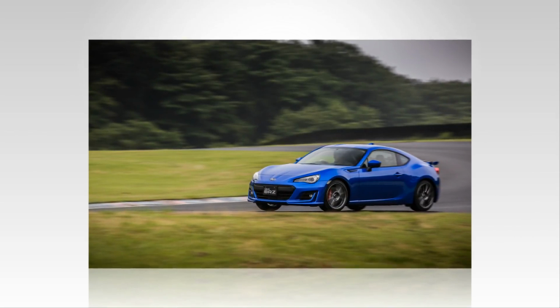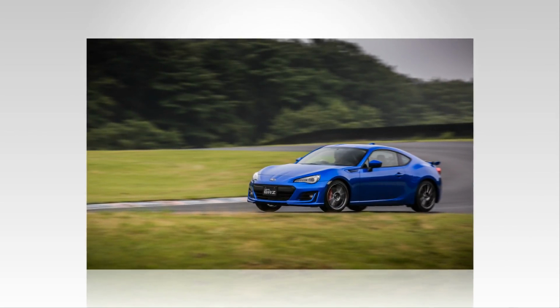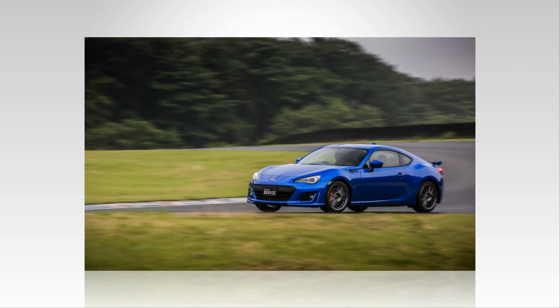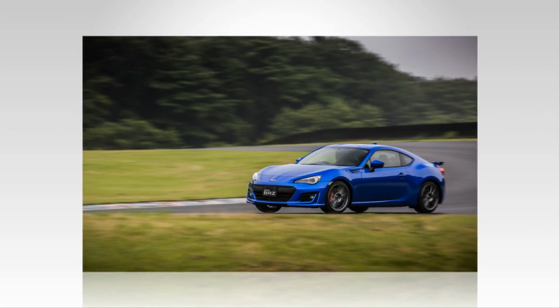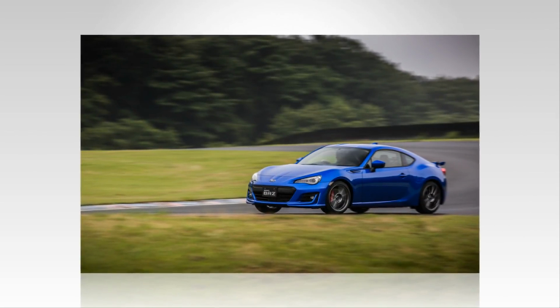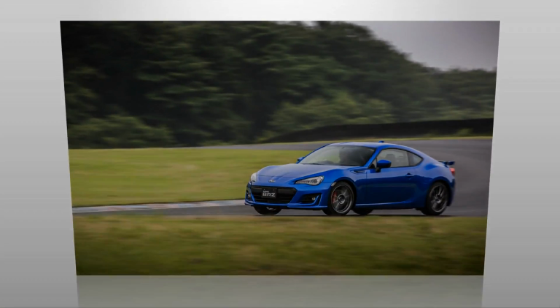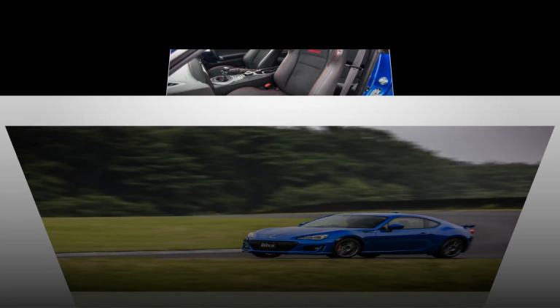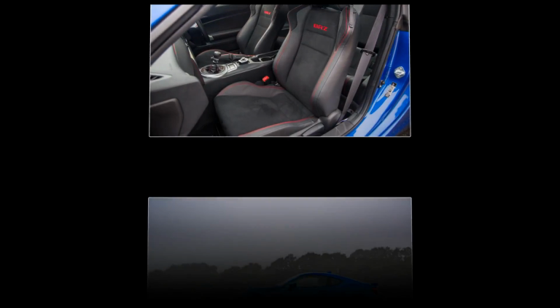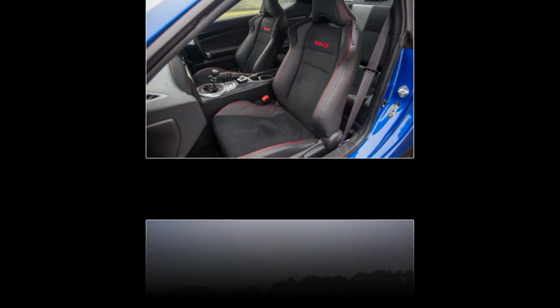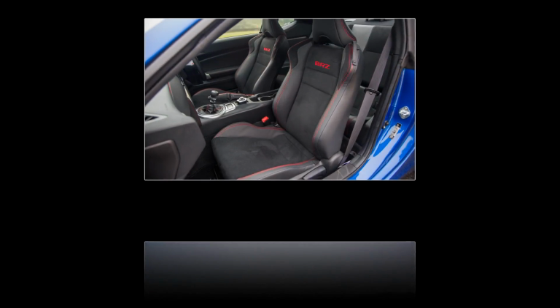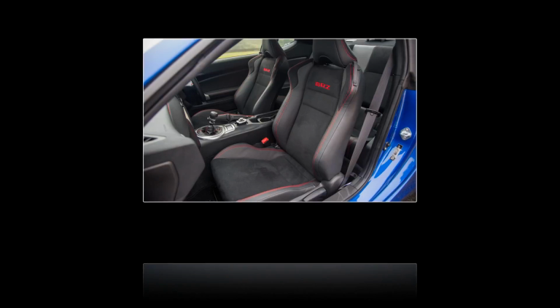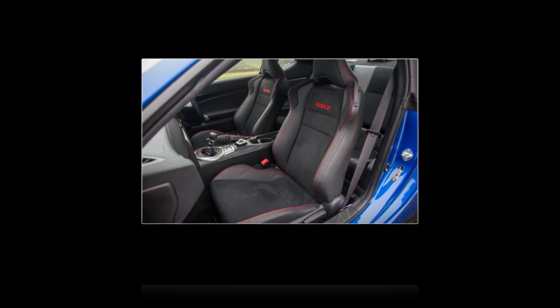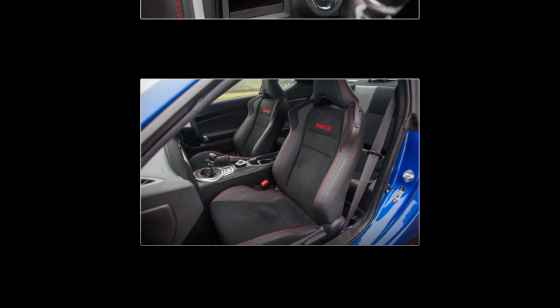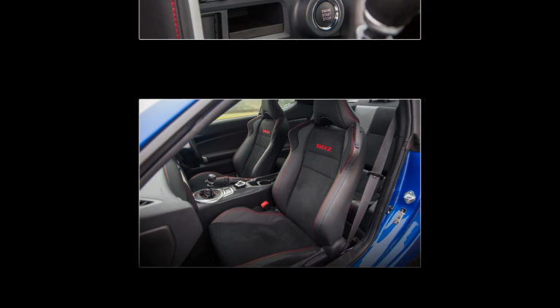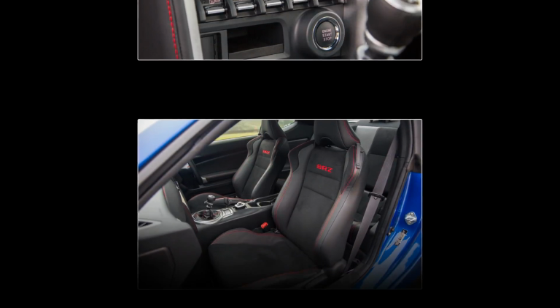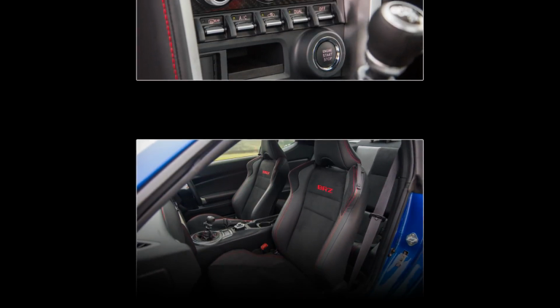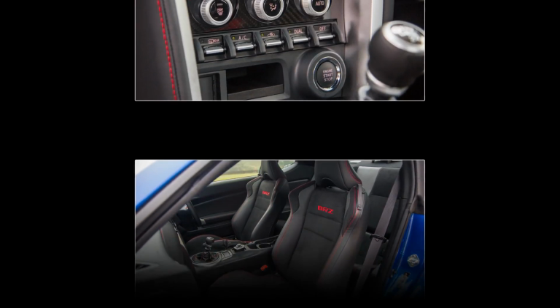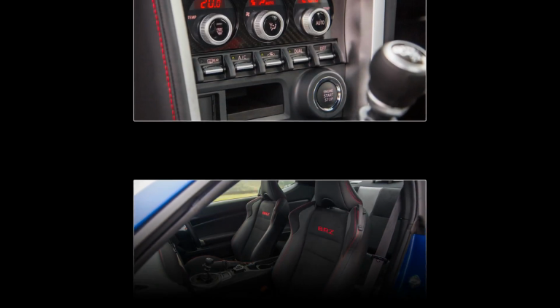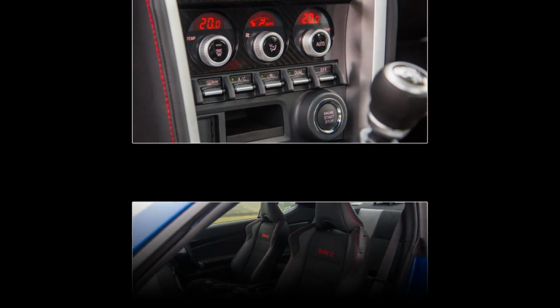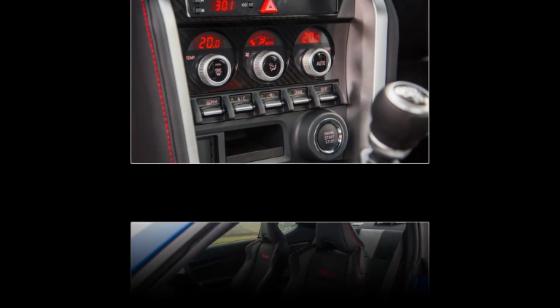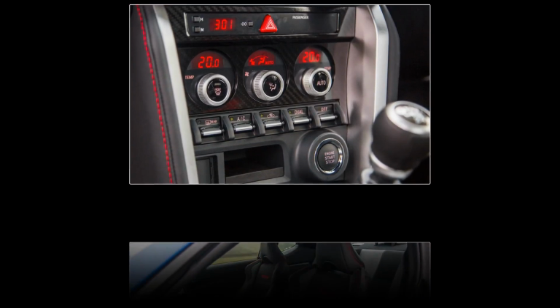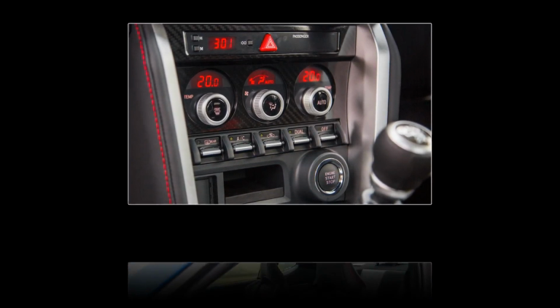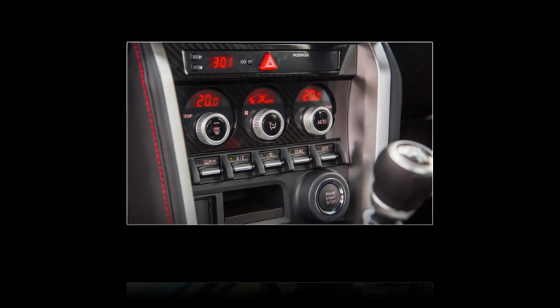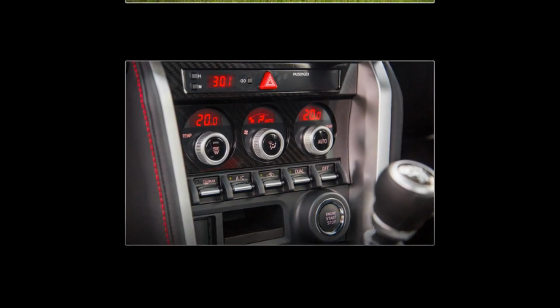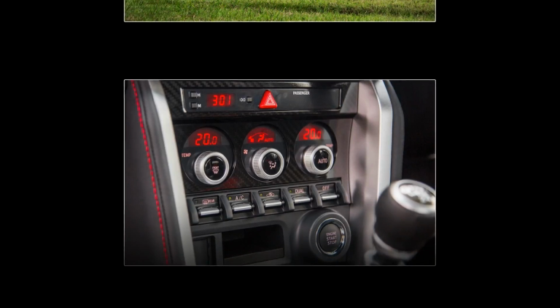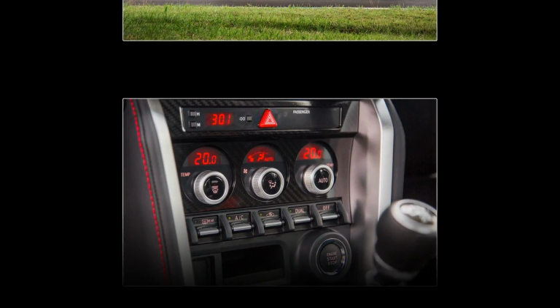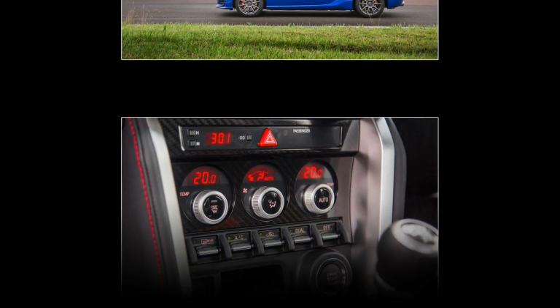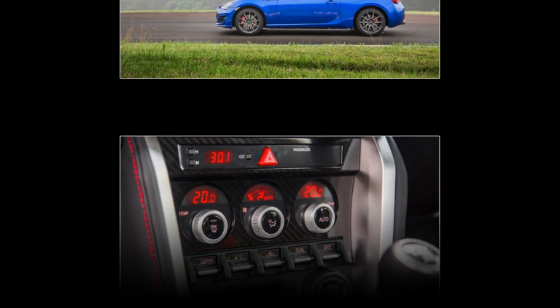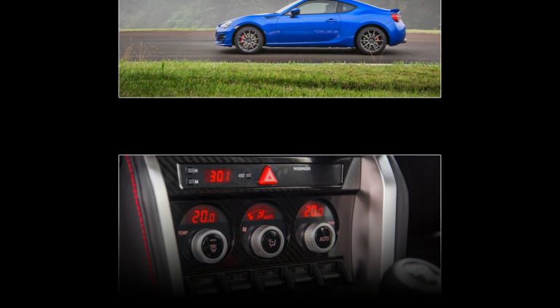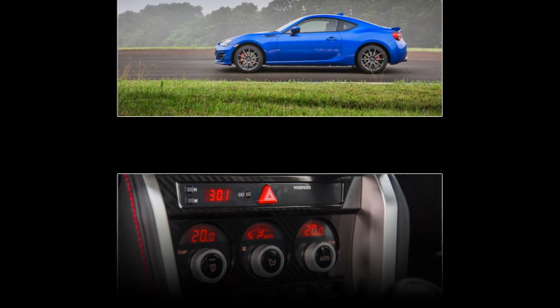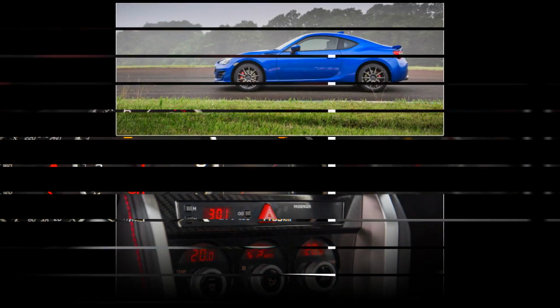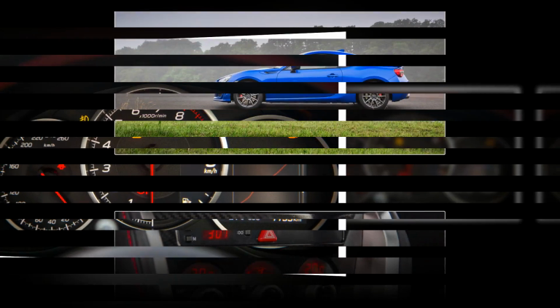The stiffer front end delivers a more prompt apex-hunting turn into corners. Revised tuning of the electrically-assisted power steering system provides a more linear response between on-center and full lock.